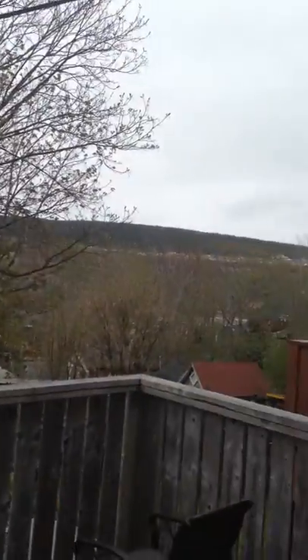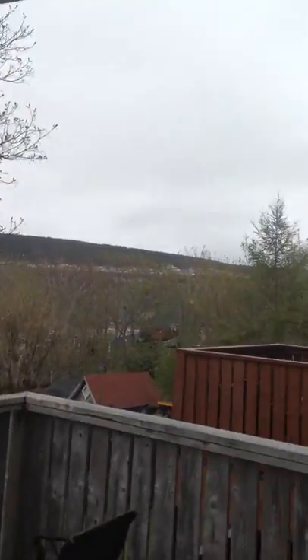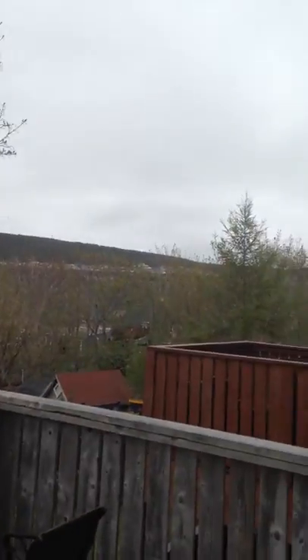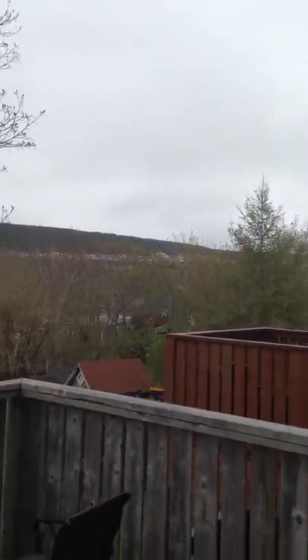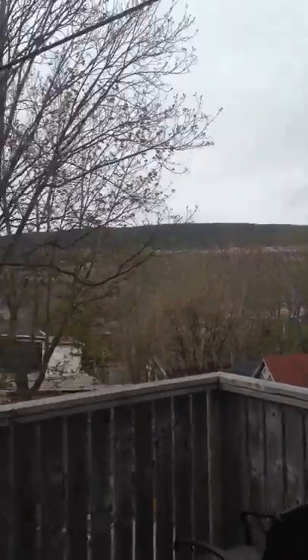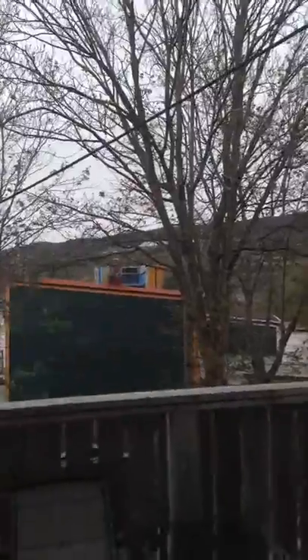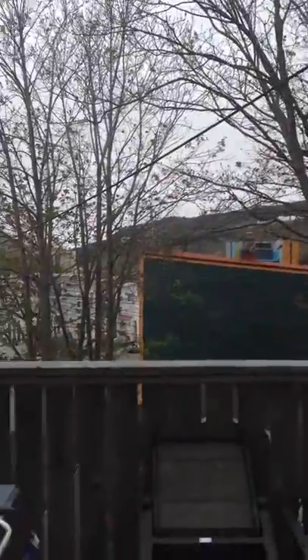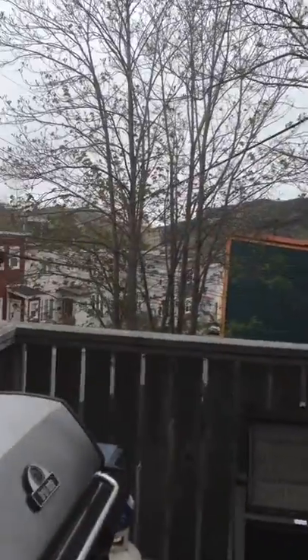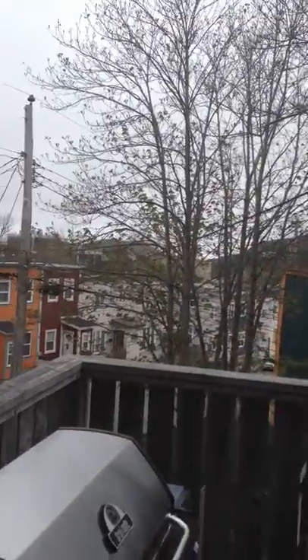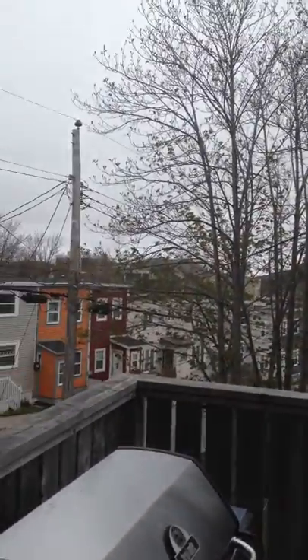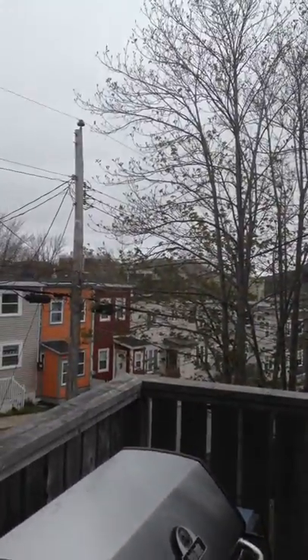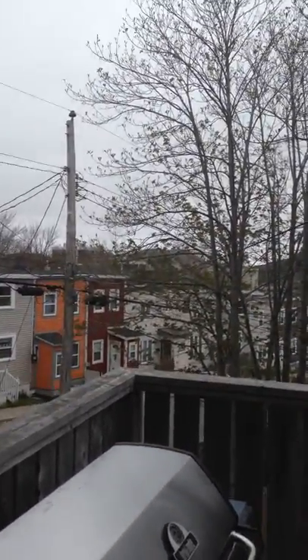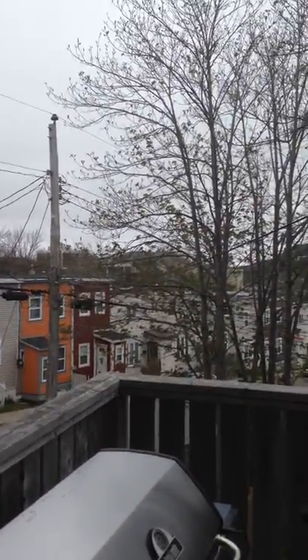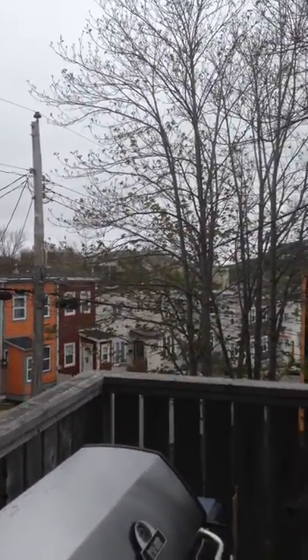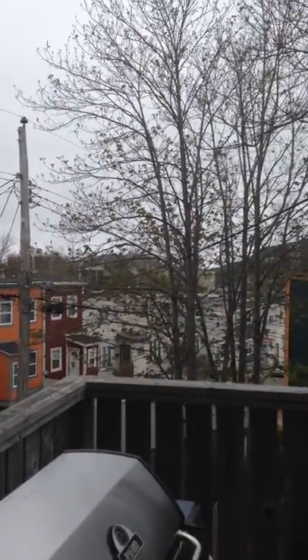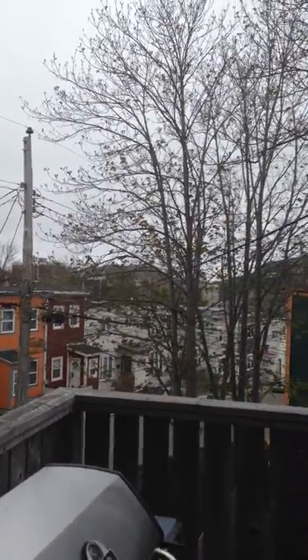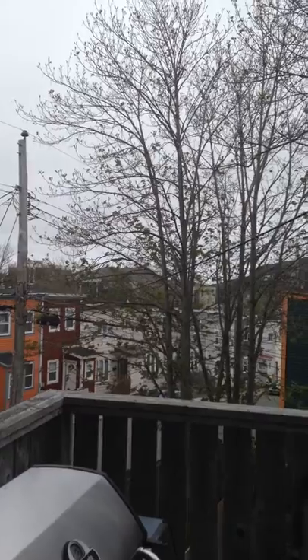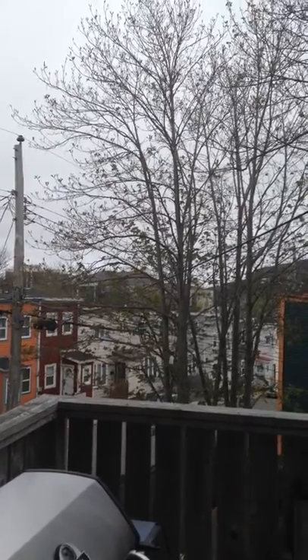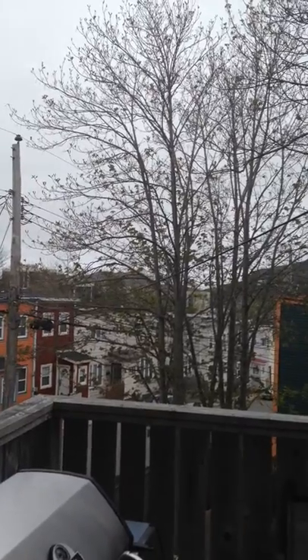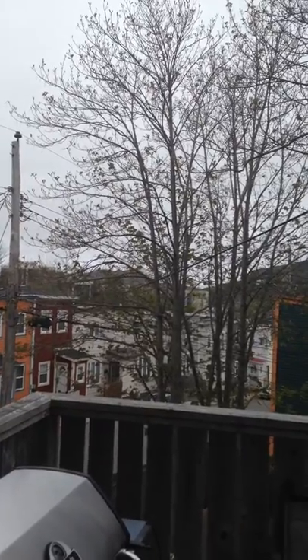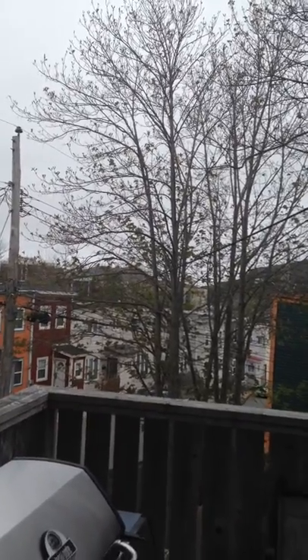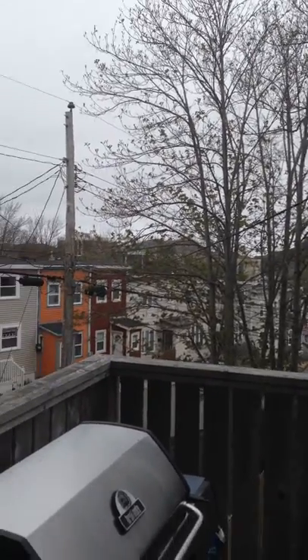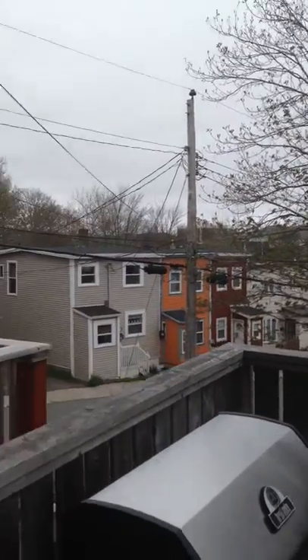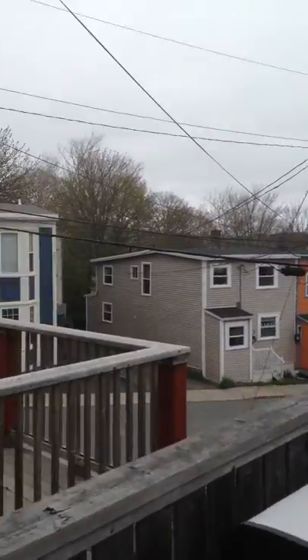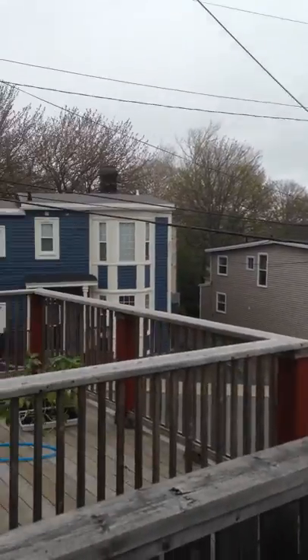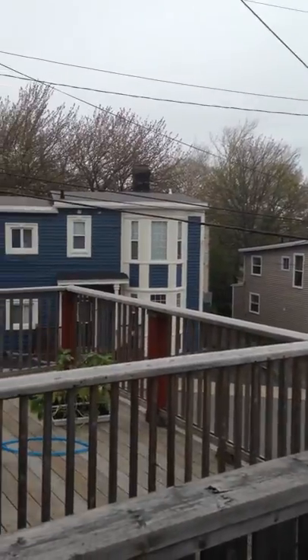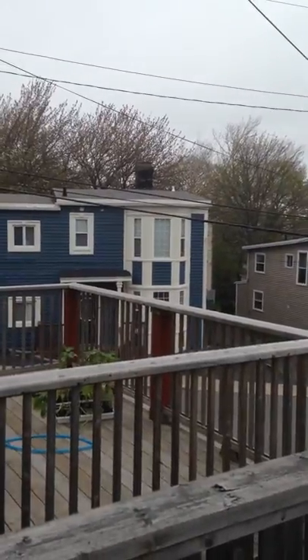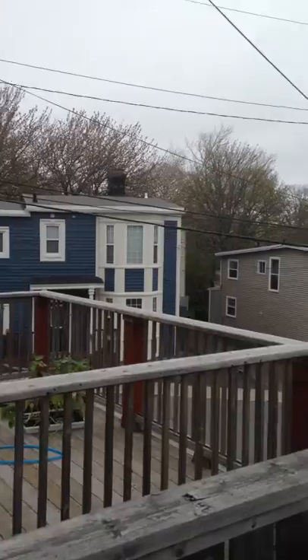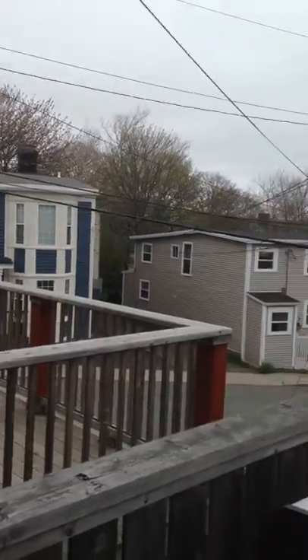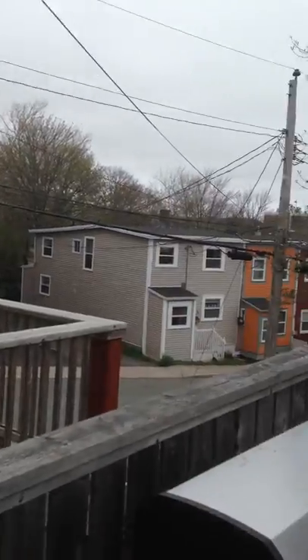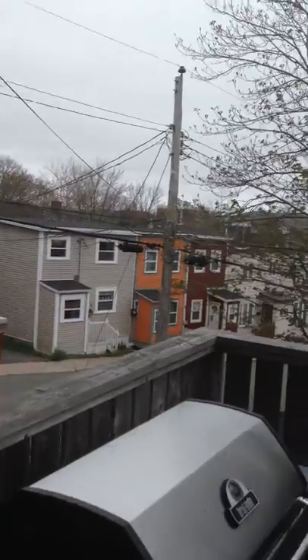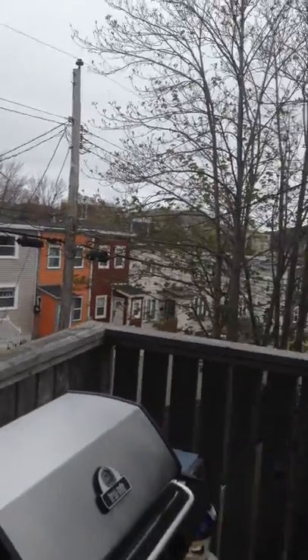There's the view. You can see South Side Hills up there, and you can just about see Signal Hill up there. But with all the trees, when the leaves come out you won't be able to see it for sure. There's the view of Coronation Street.